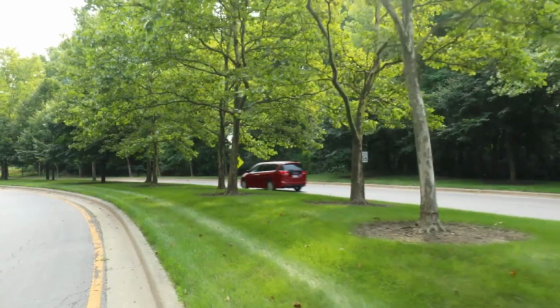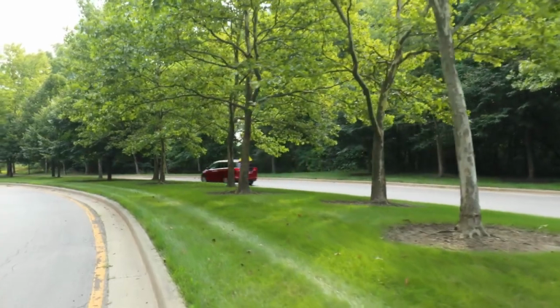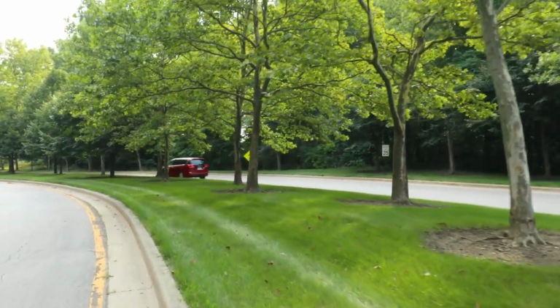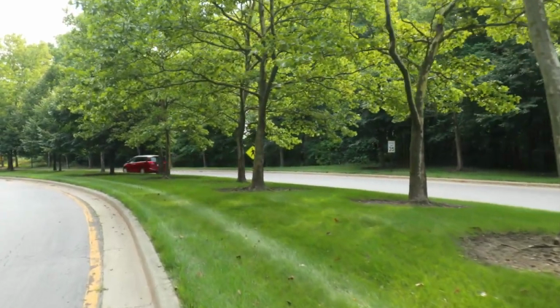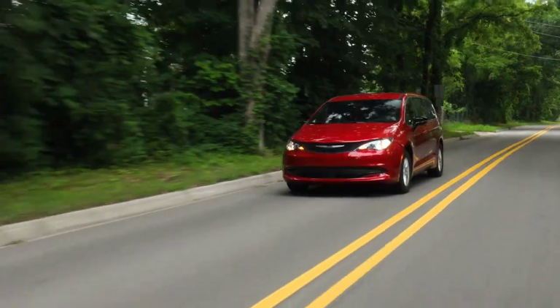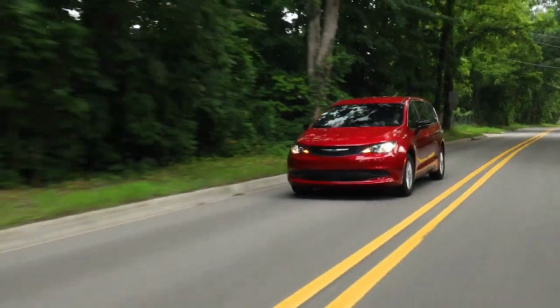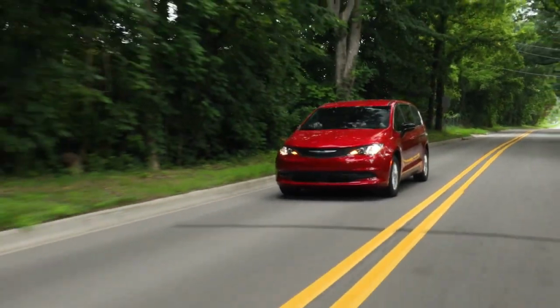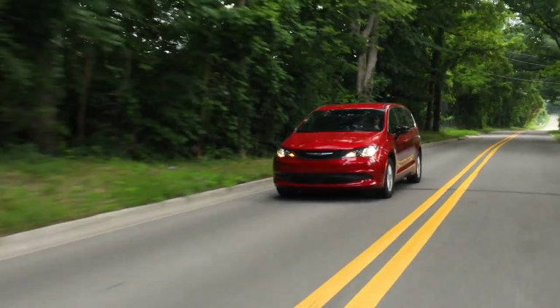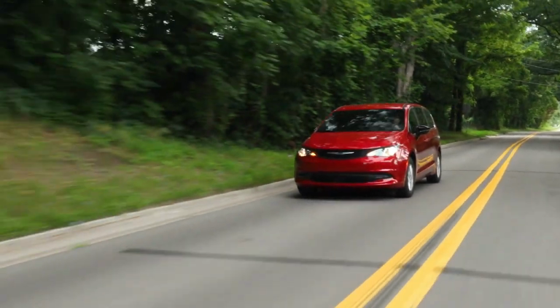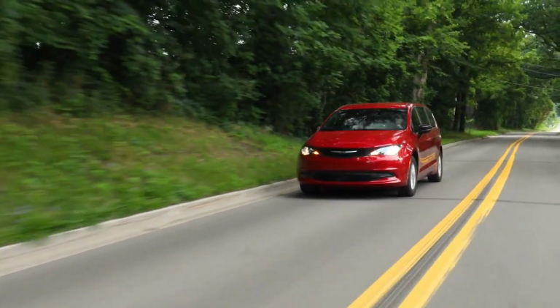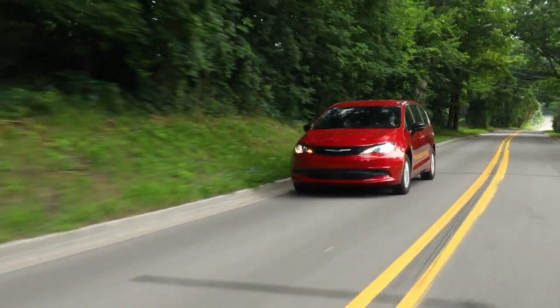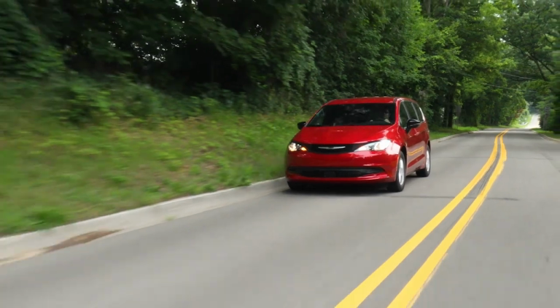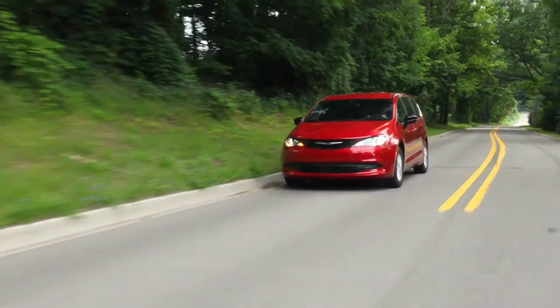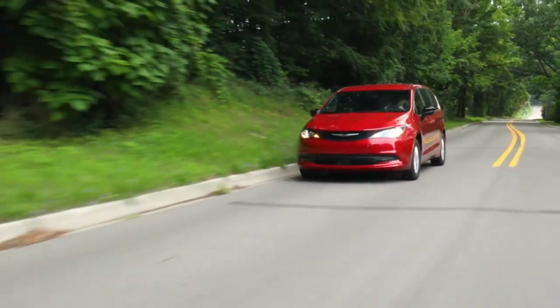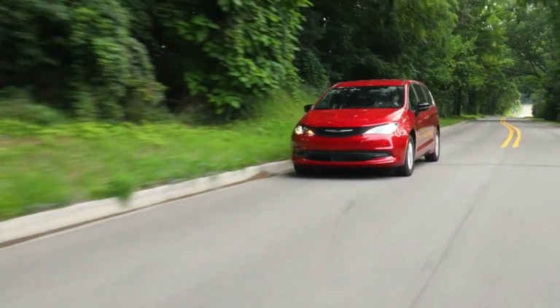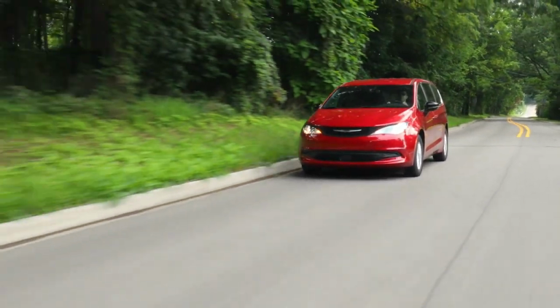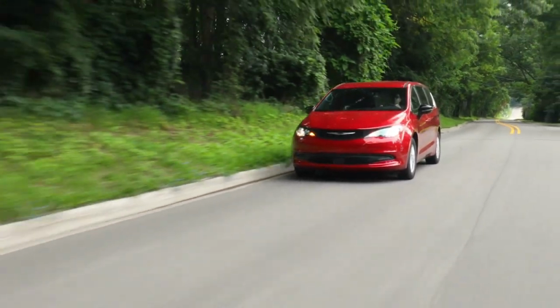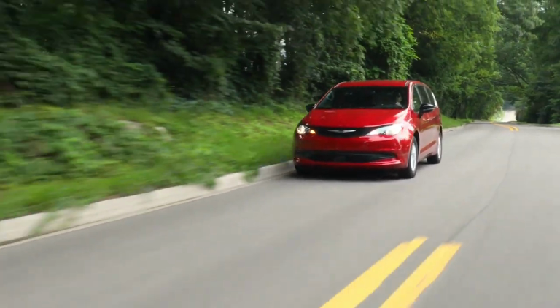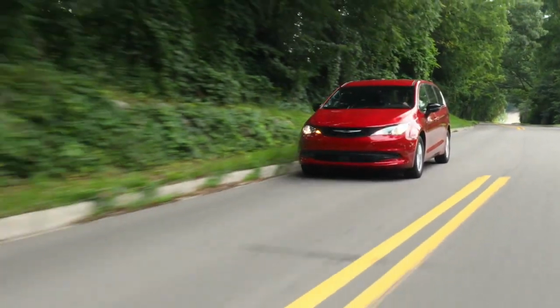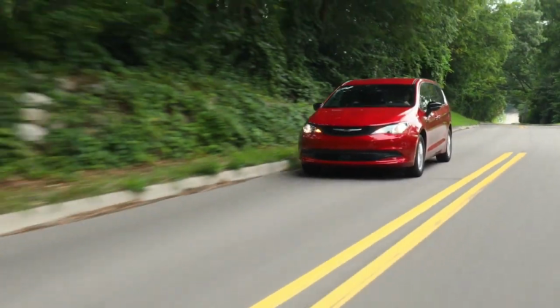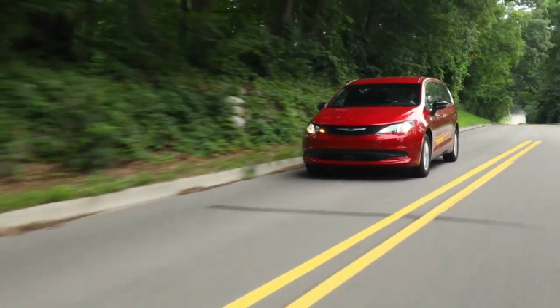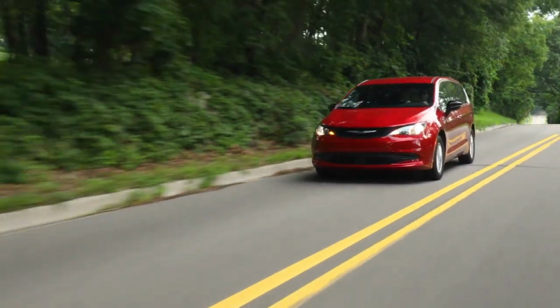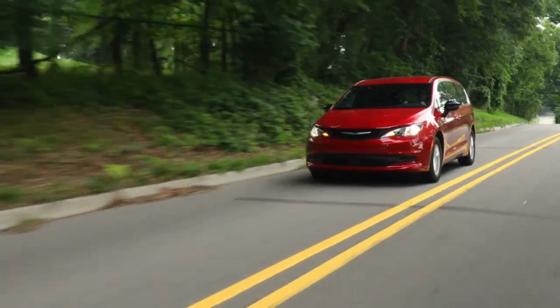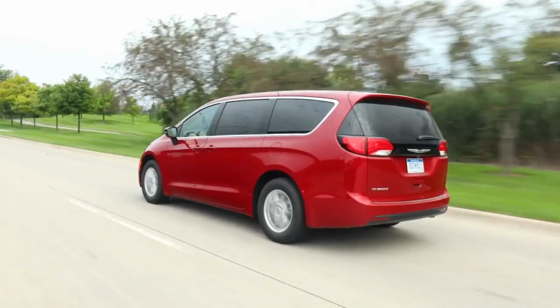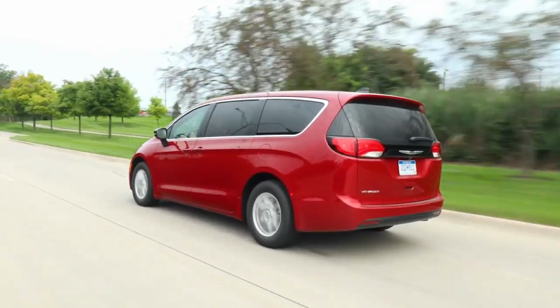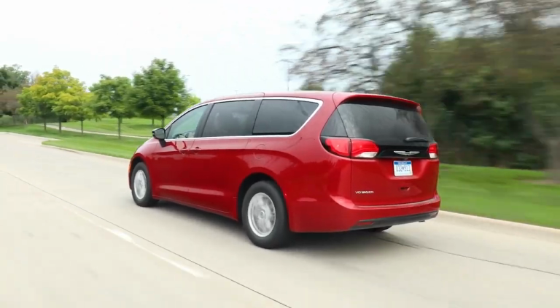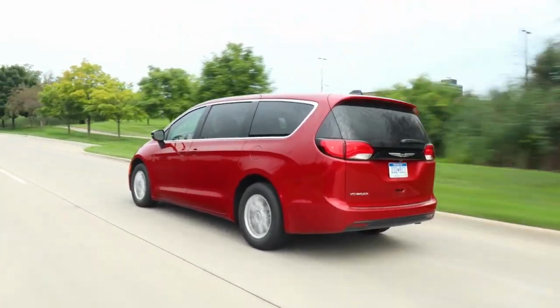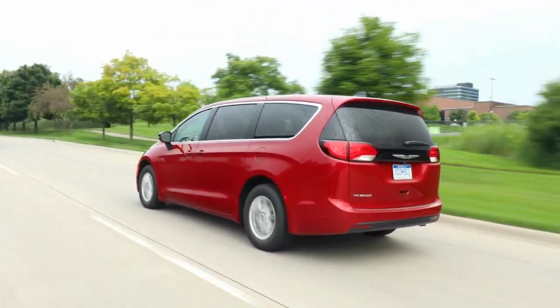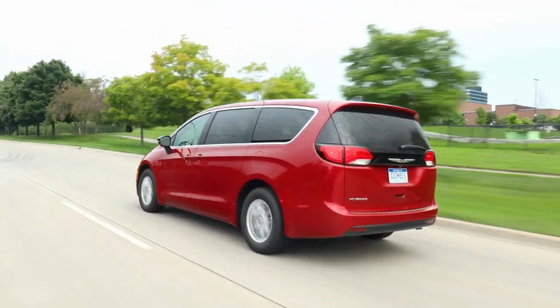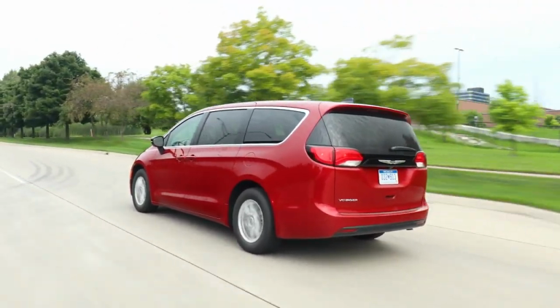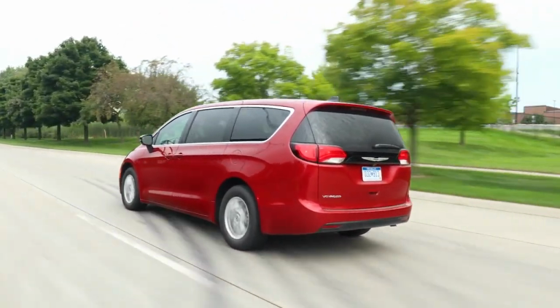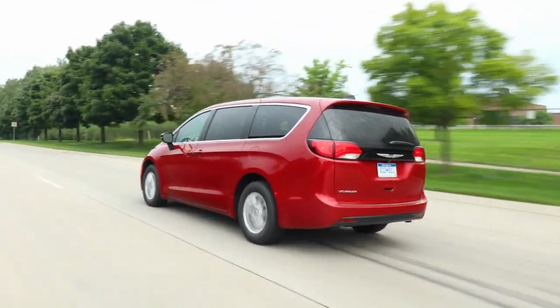The Voyager offers more than 32 cubic feet of interior cargo volume. The 2025 Chrysler Voyager will be available only in the Voyager LX trim level, with a choice of three exterior colors: Red Hot, Diamond Black, and Bright White.